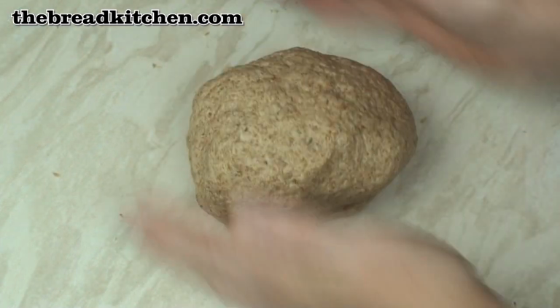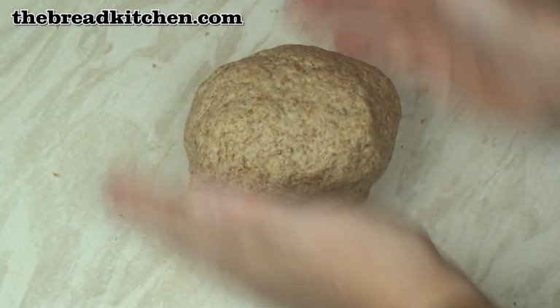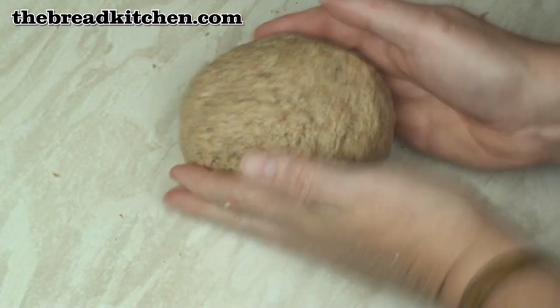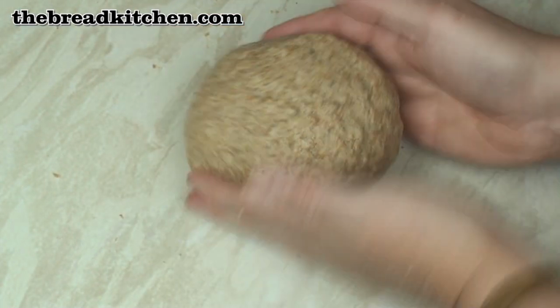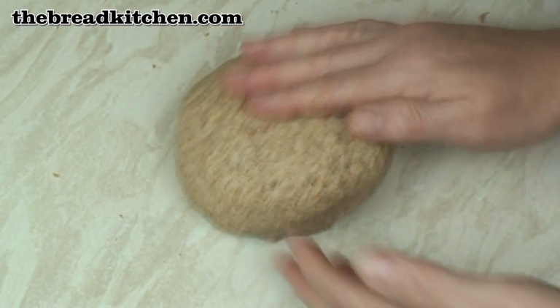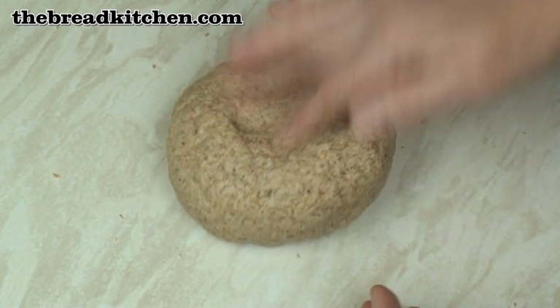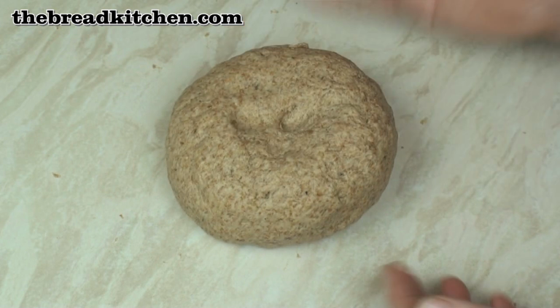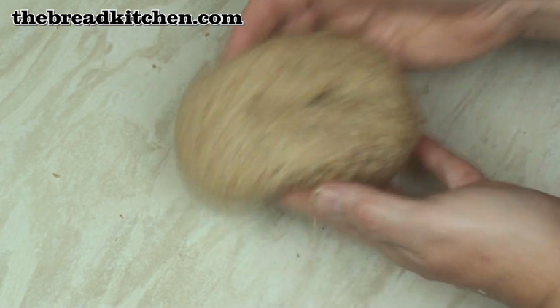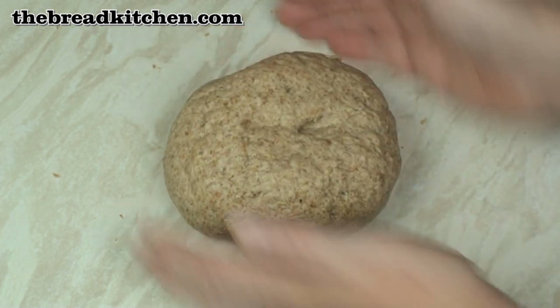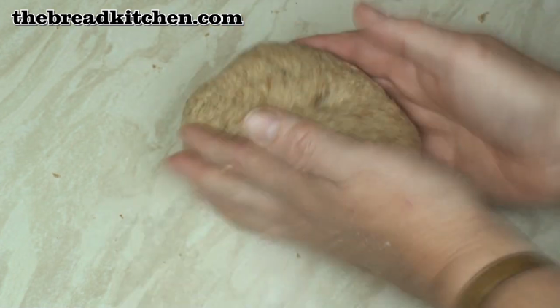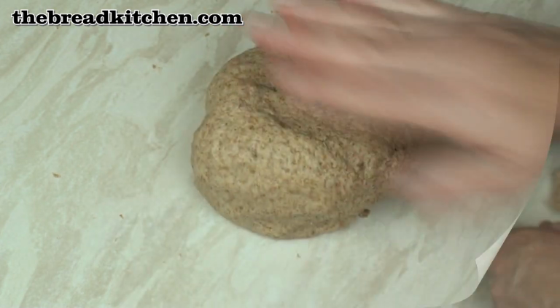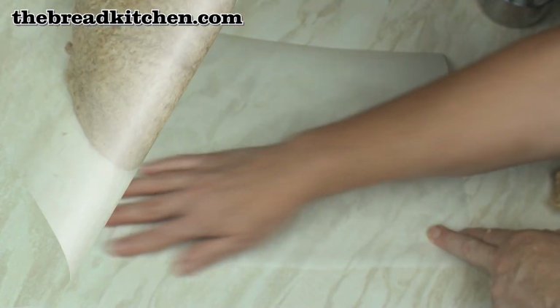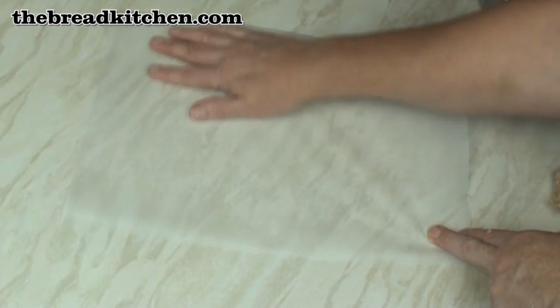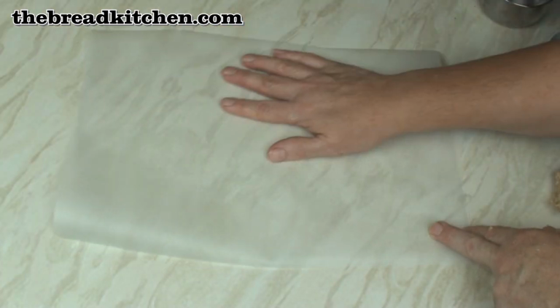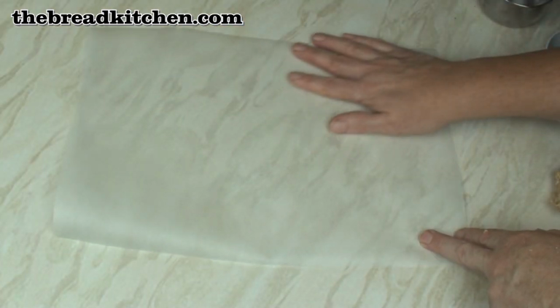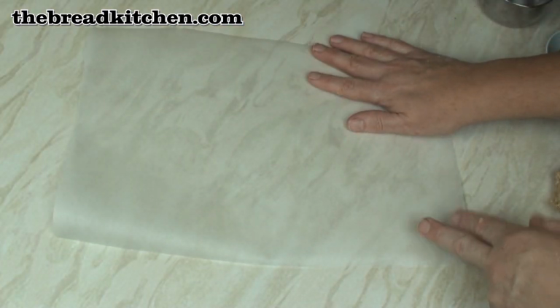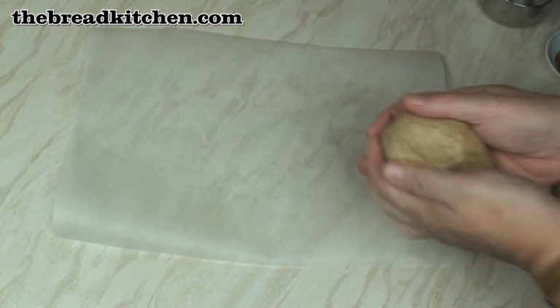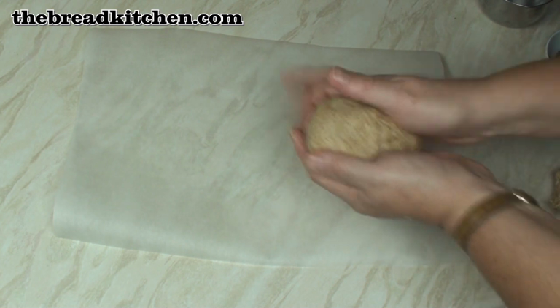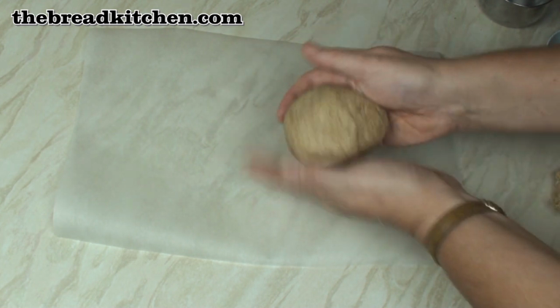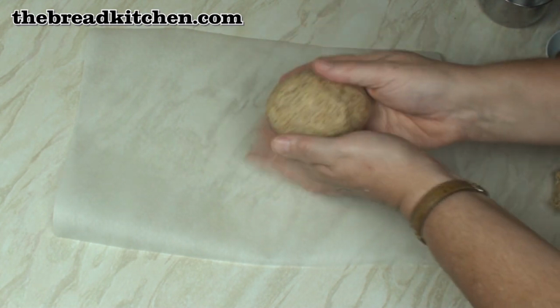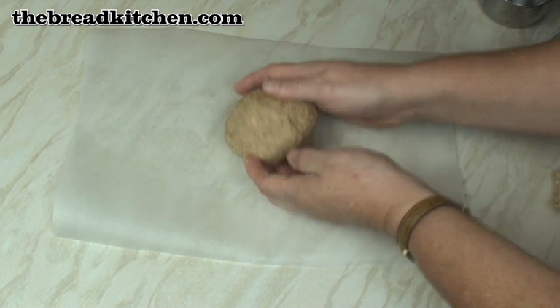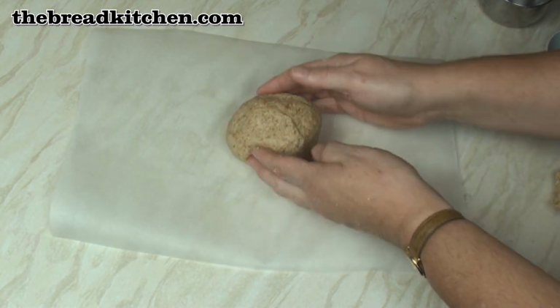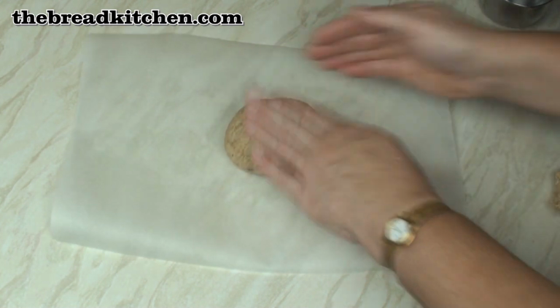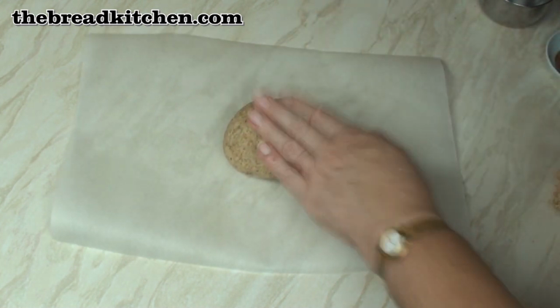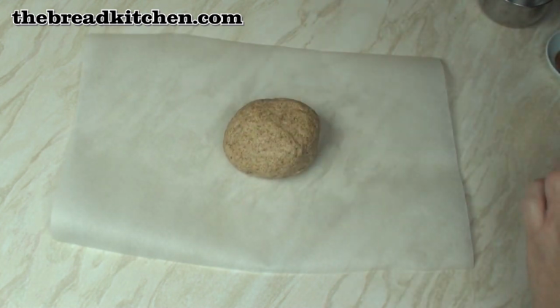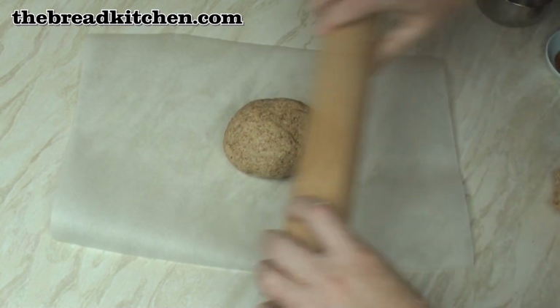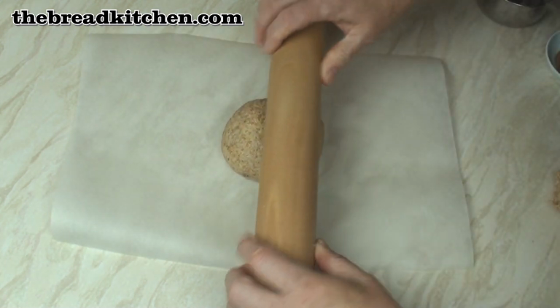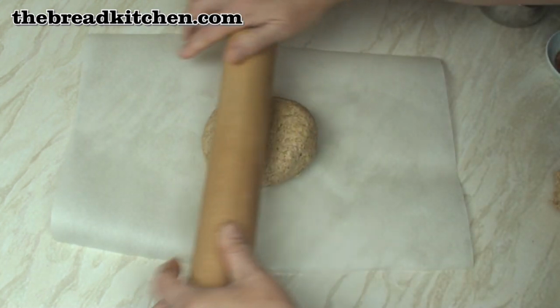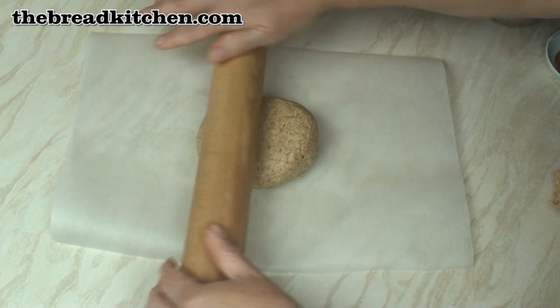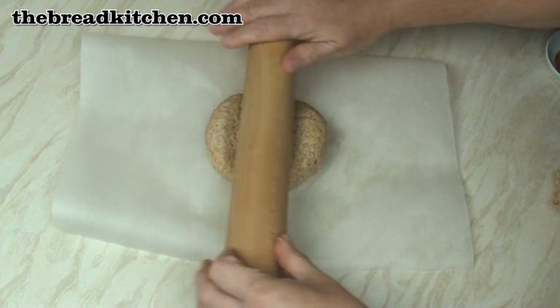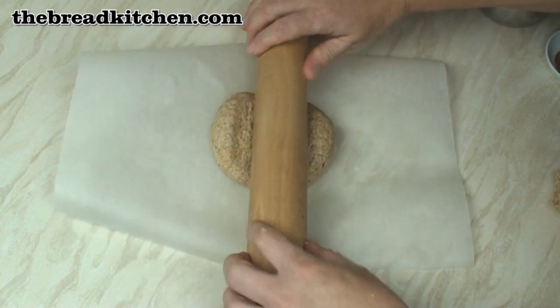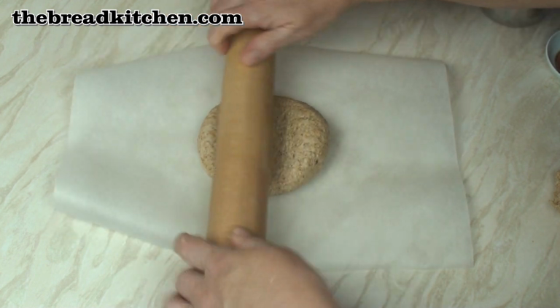There we are — it's not at all like a bread dough, it's quite squidgy really. Now take a sheet of baking paper and about a third of the dough. Put that in the middle and roll the dough out as thin as you dare.